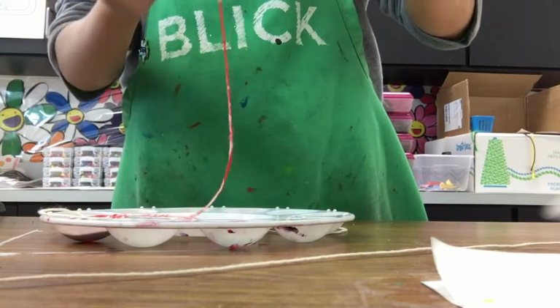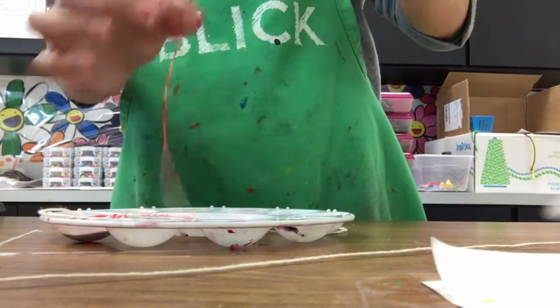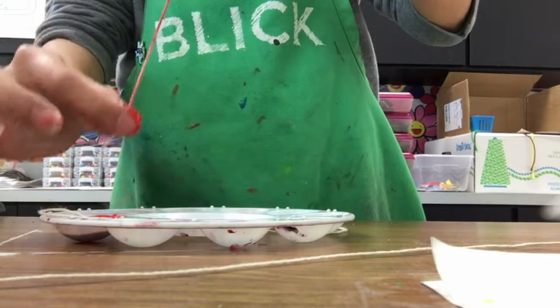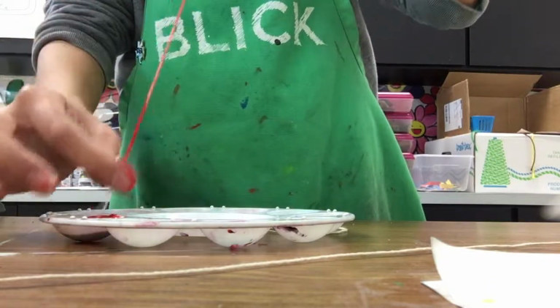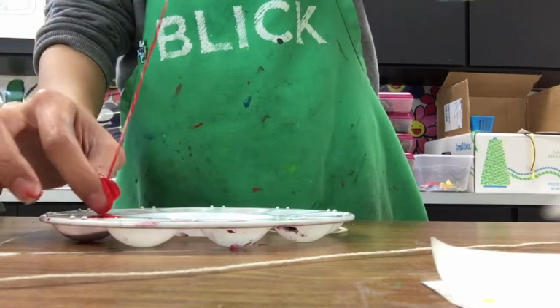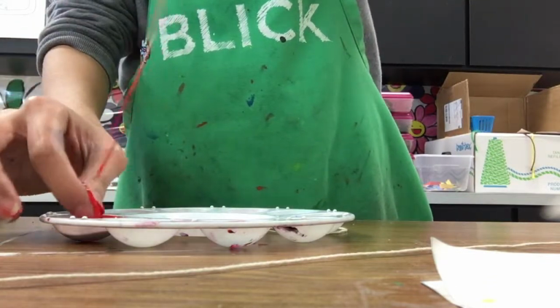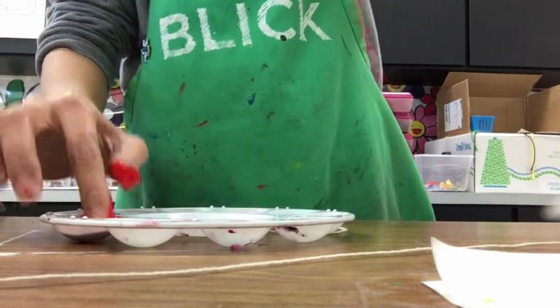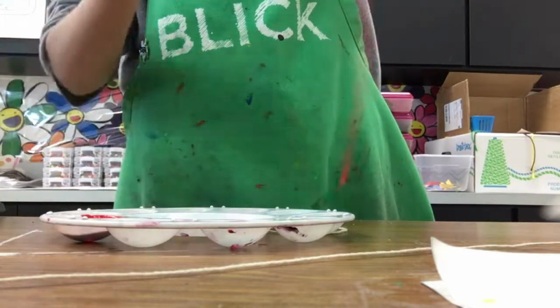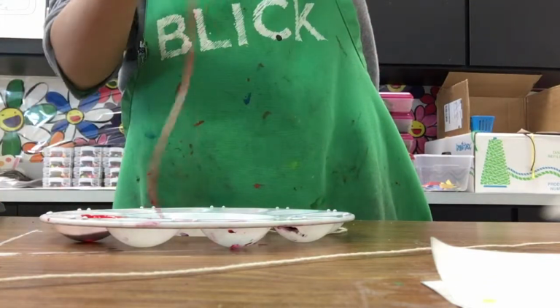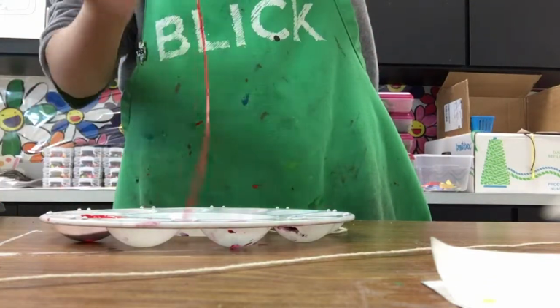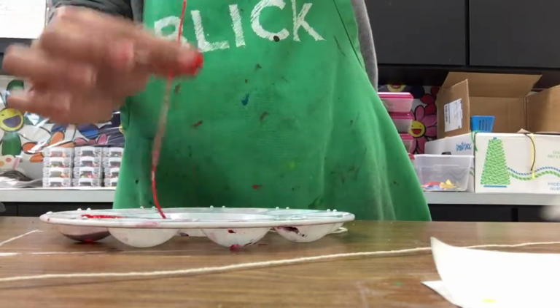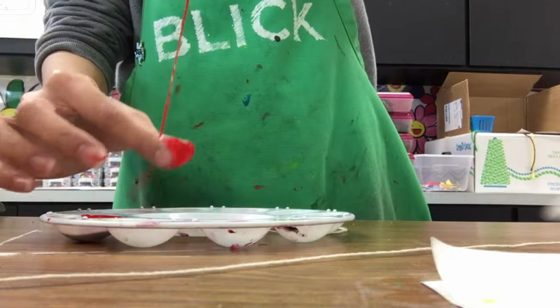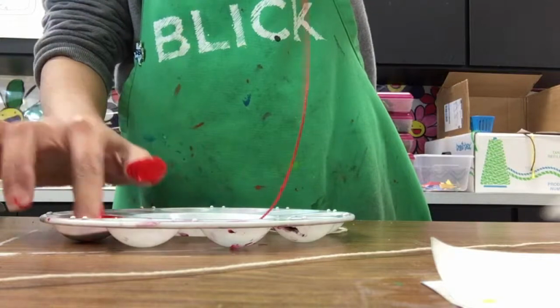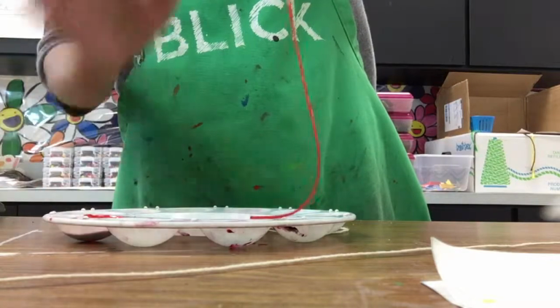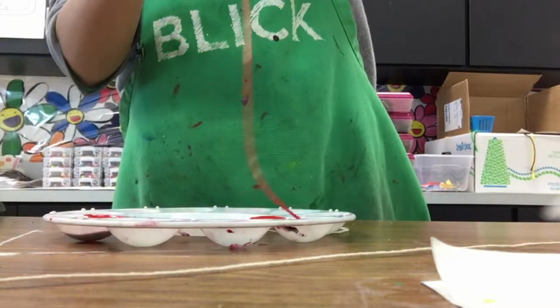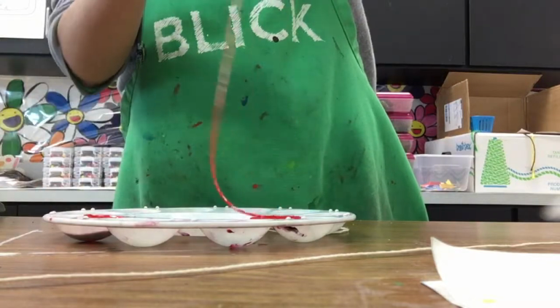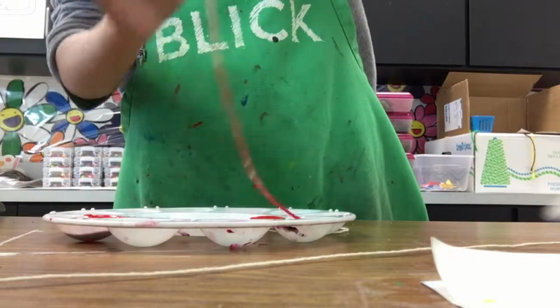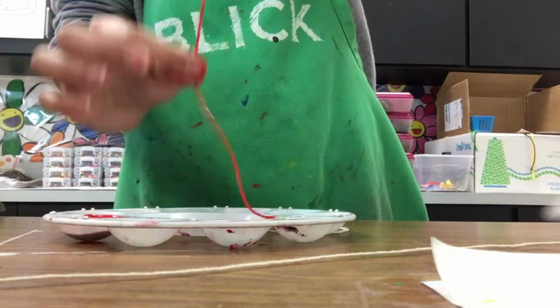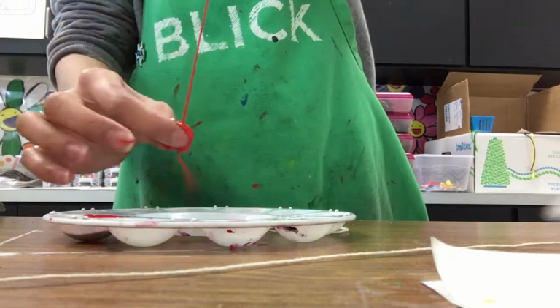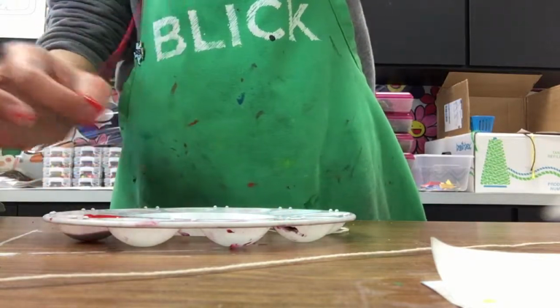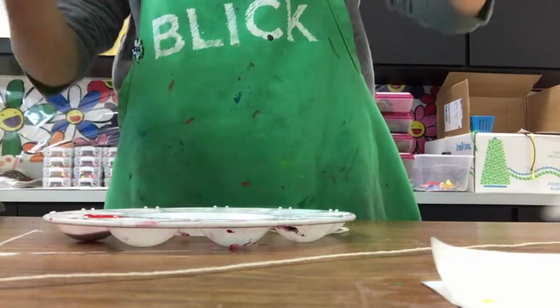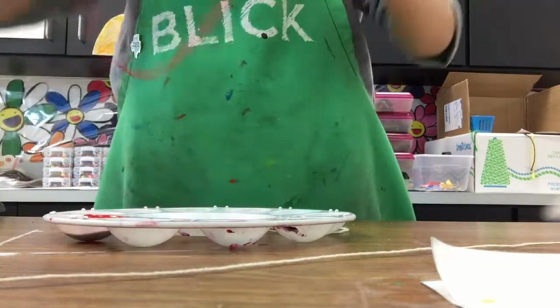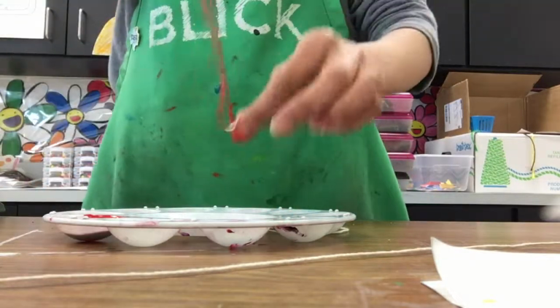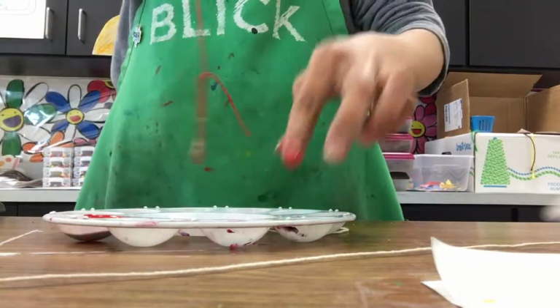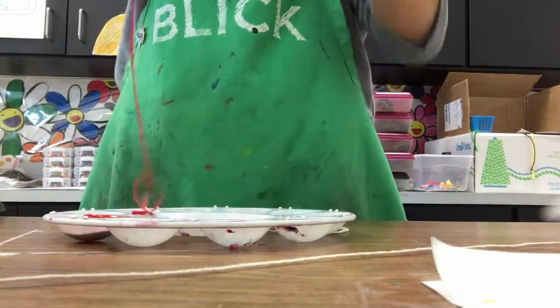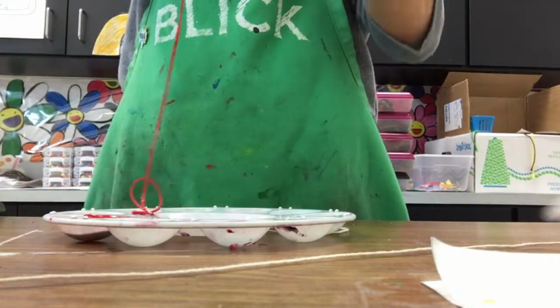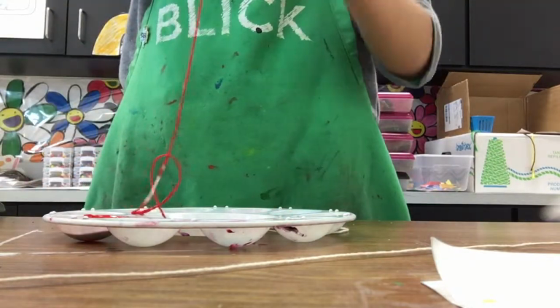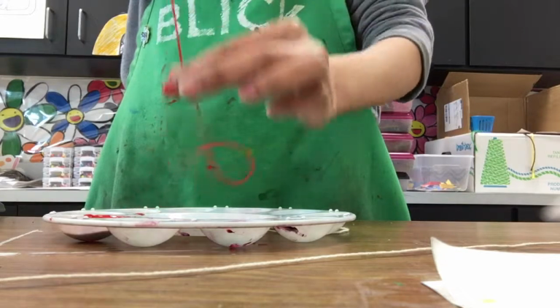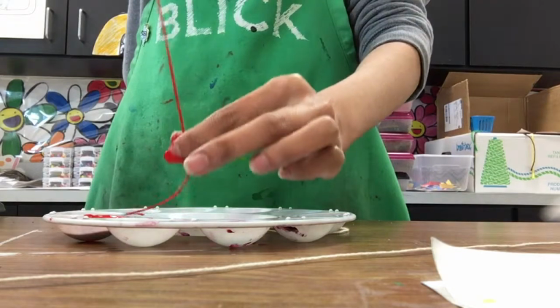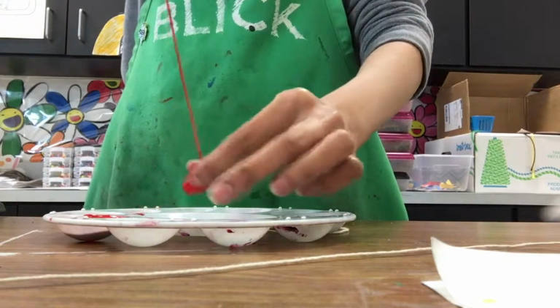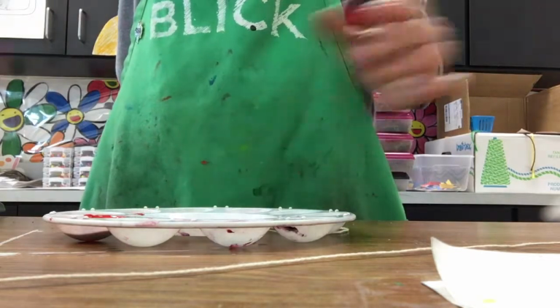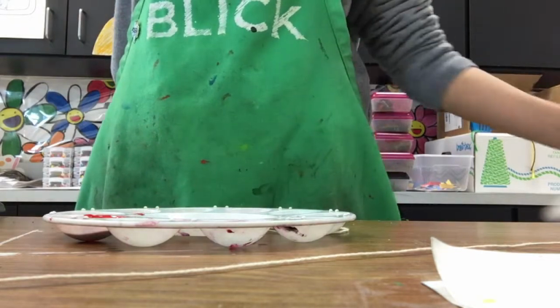We don't want it to drip or anything, so make sure there's not too much paint on there, but that it's coated evenly throughout the string.